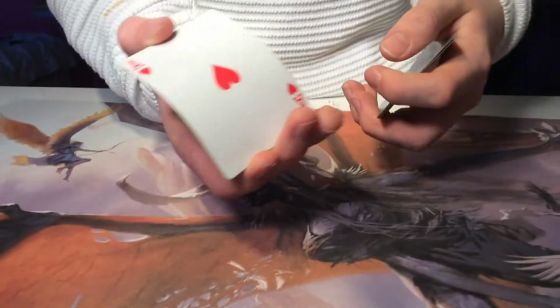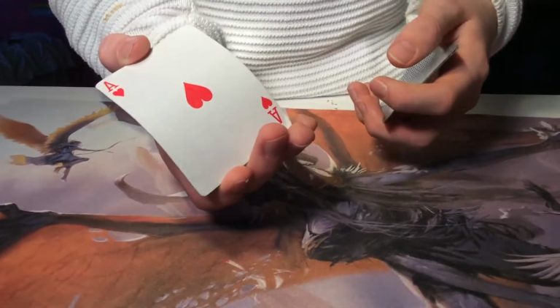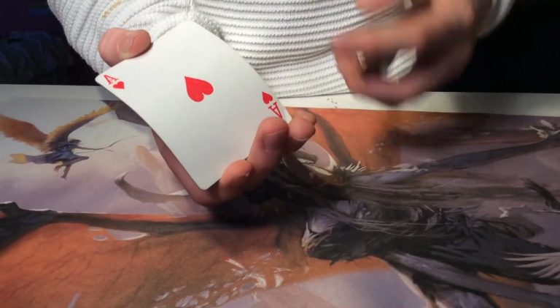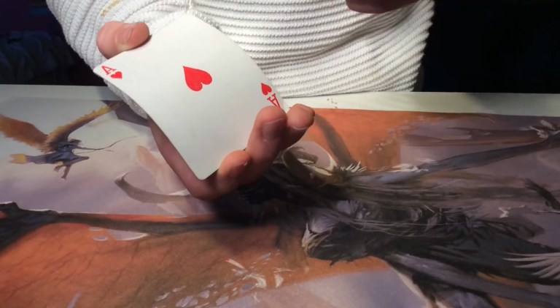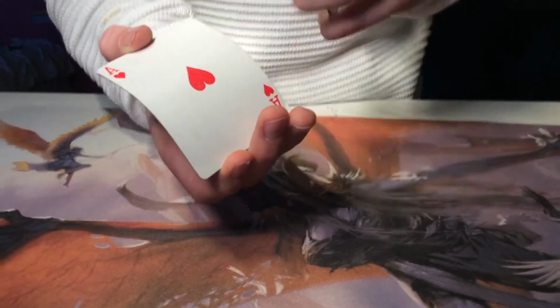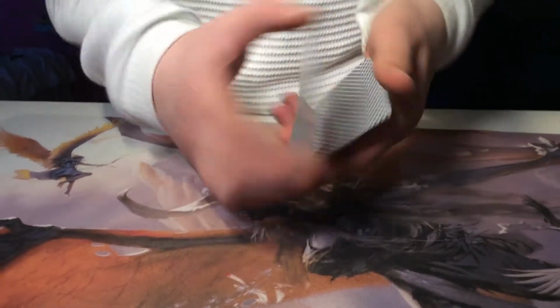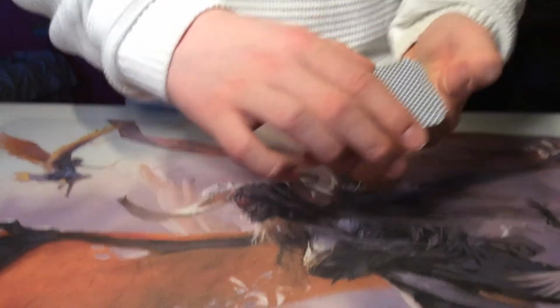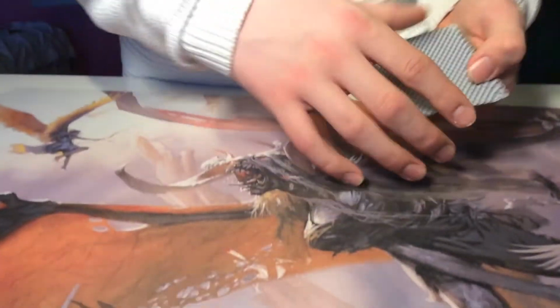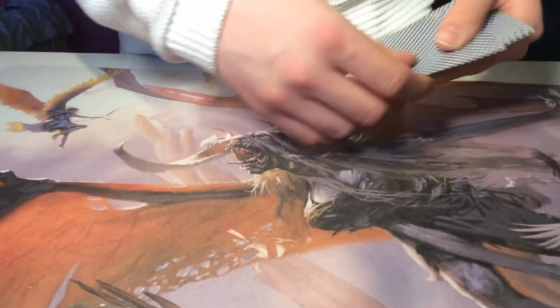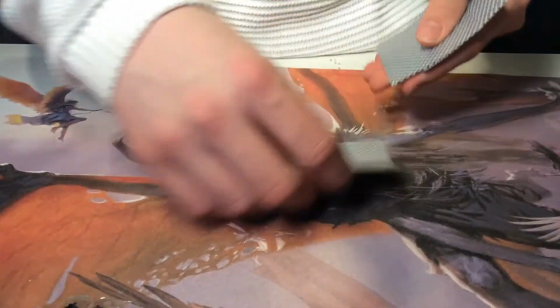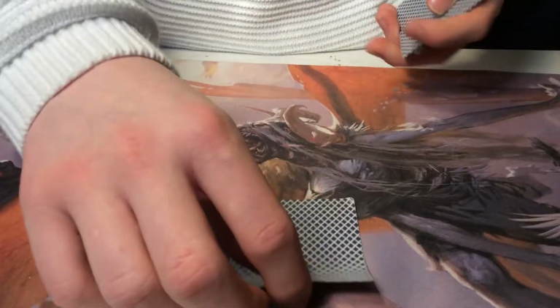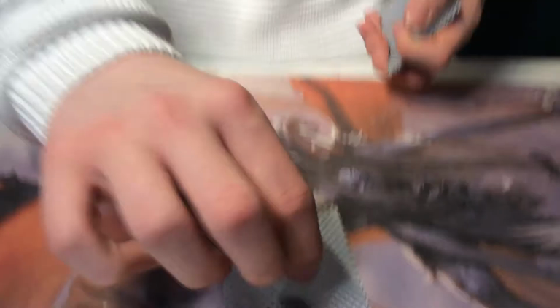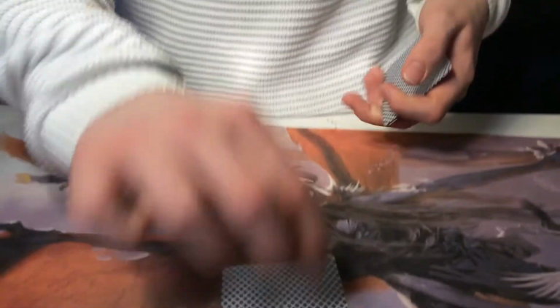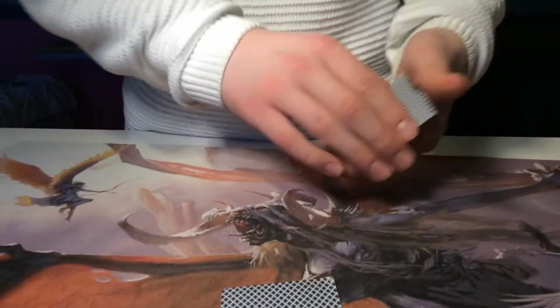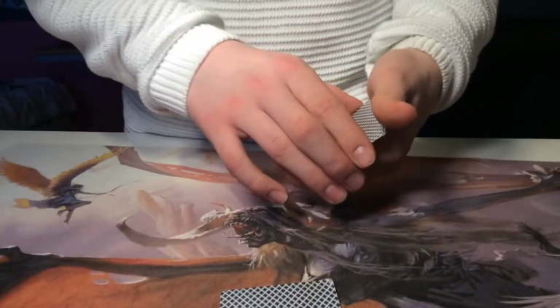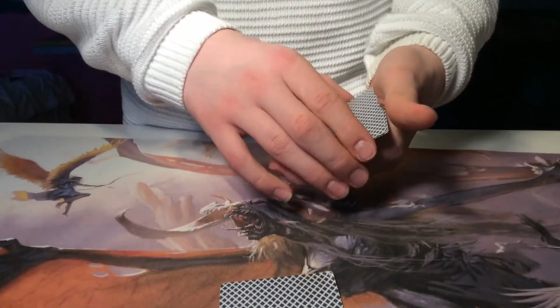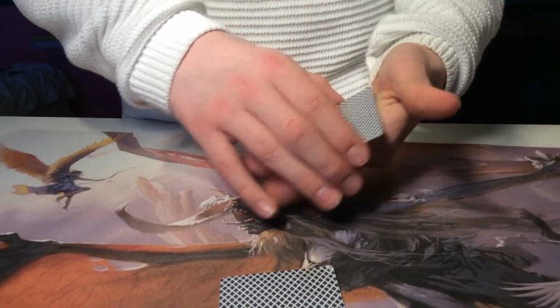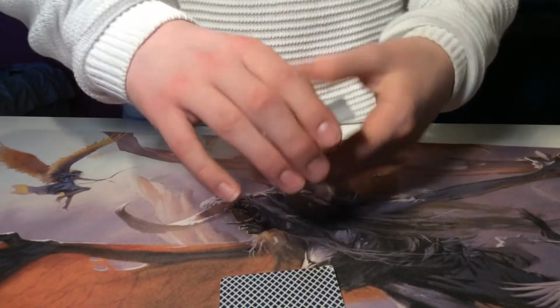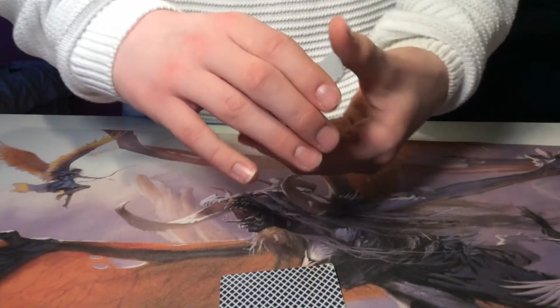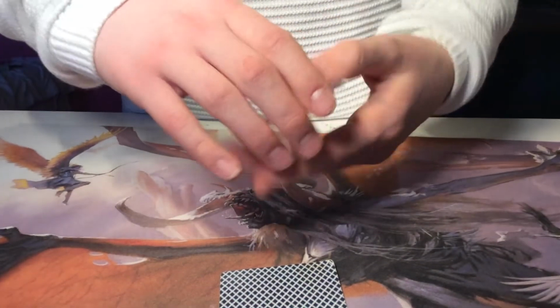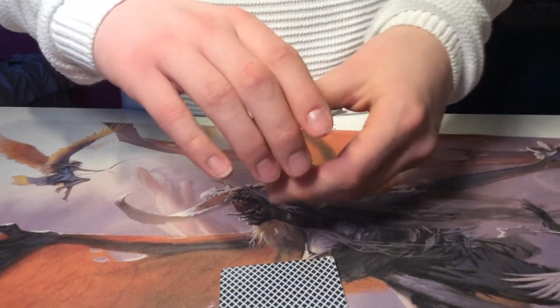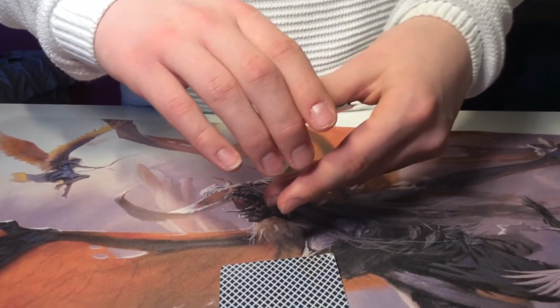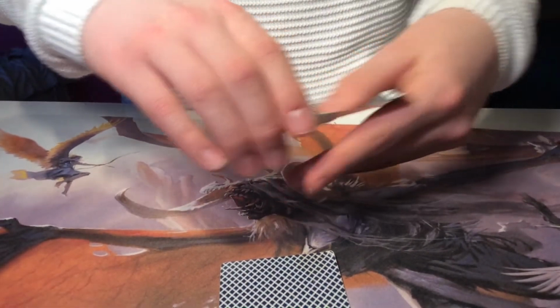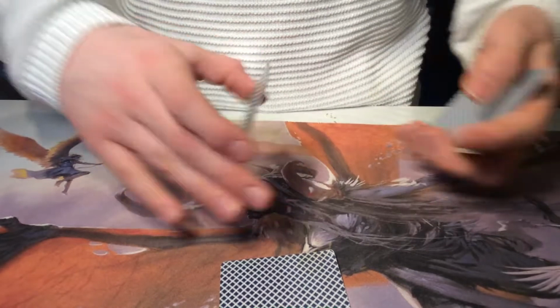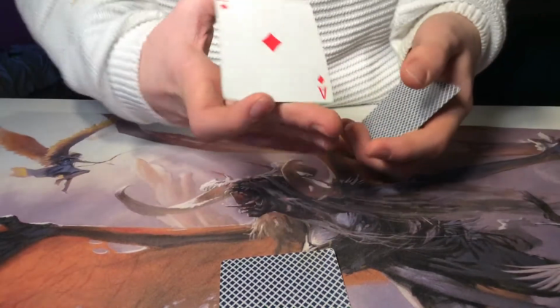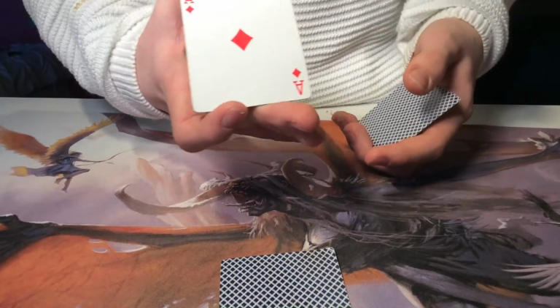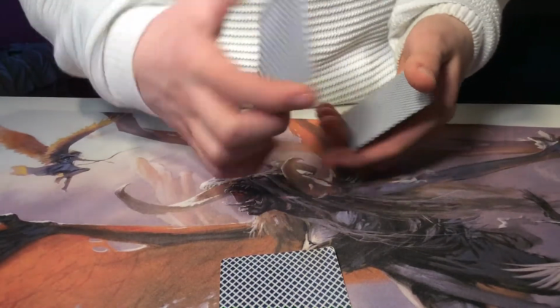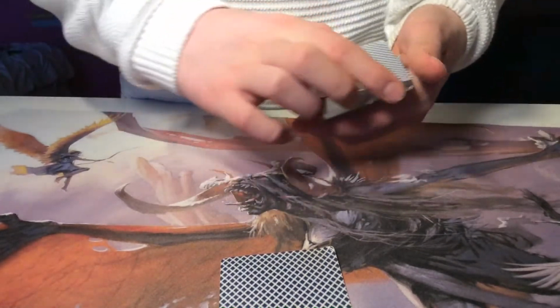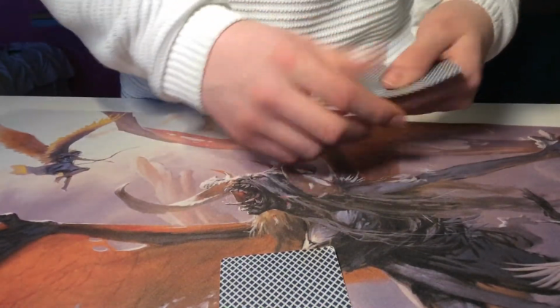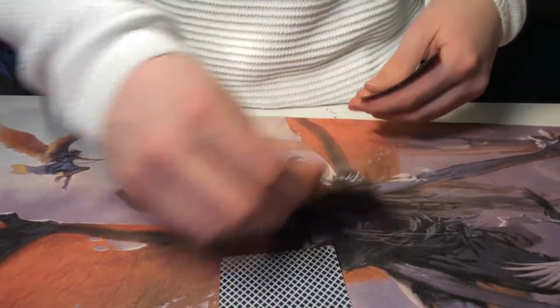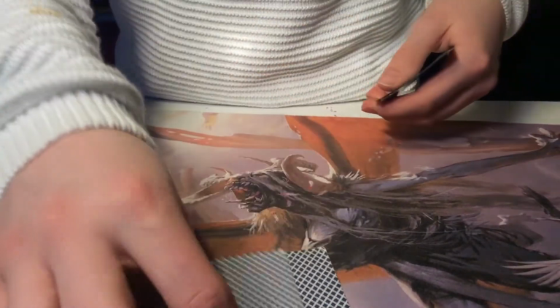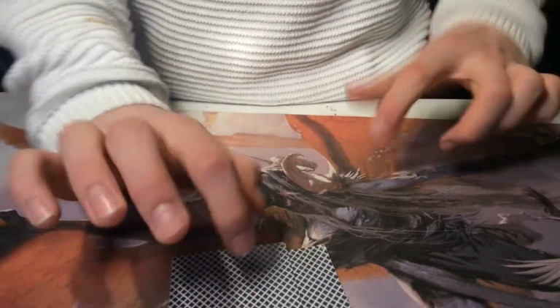The Ace of Hearts — take it and put it down right there. Then we do like this. Take the Ace of Diamonds and put it down right there.